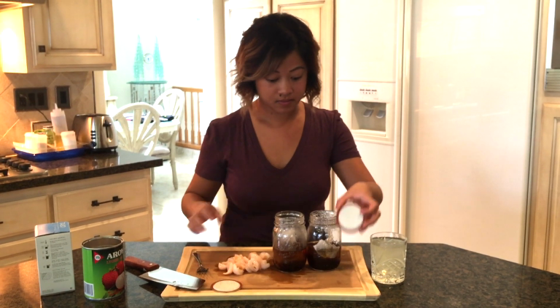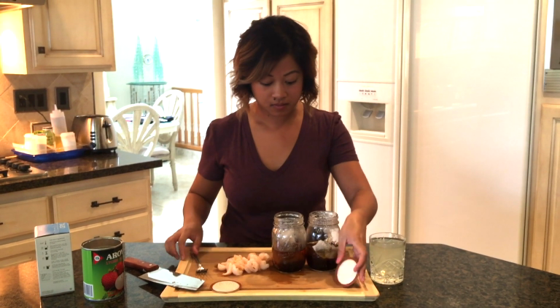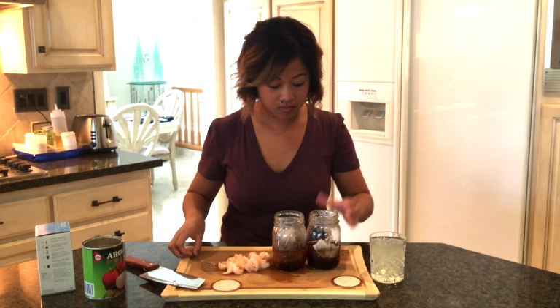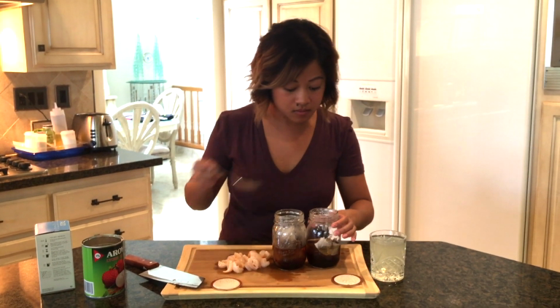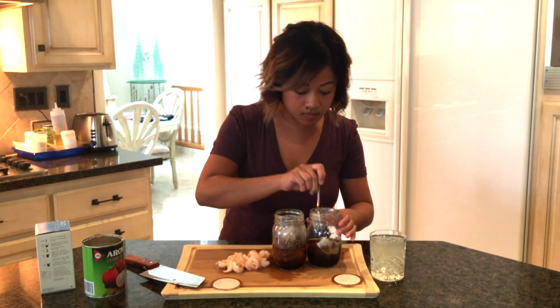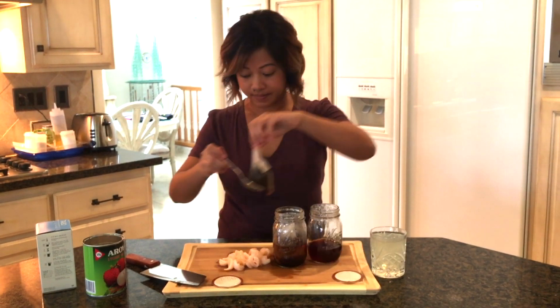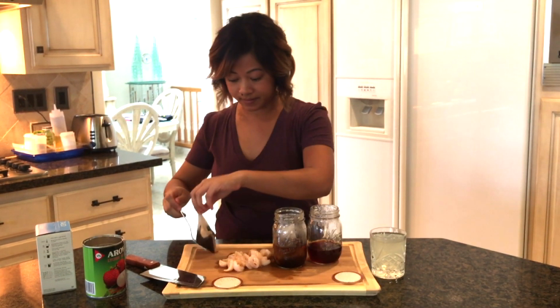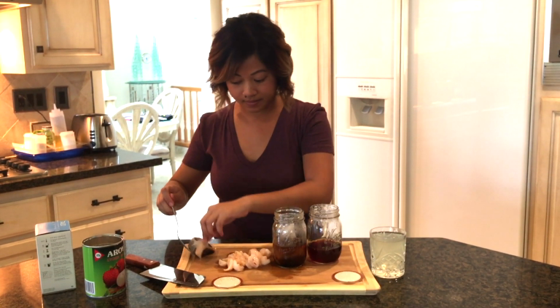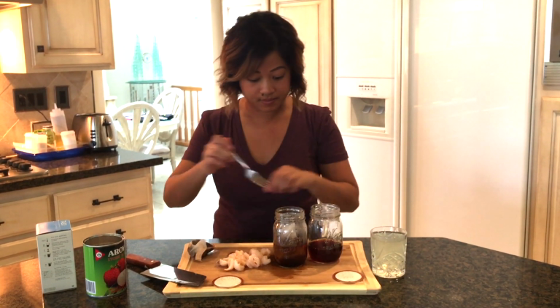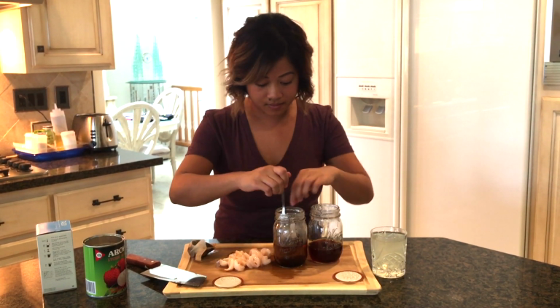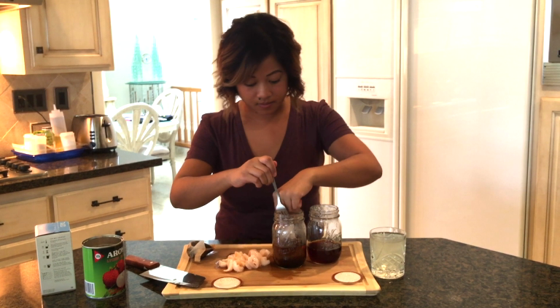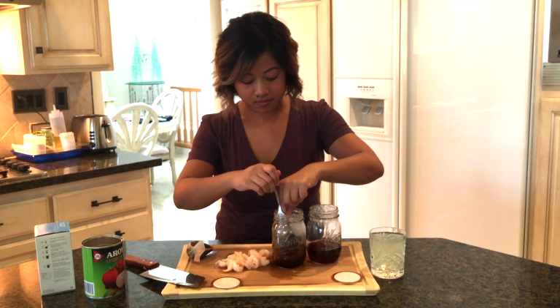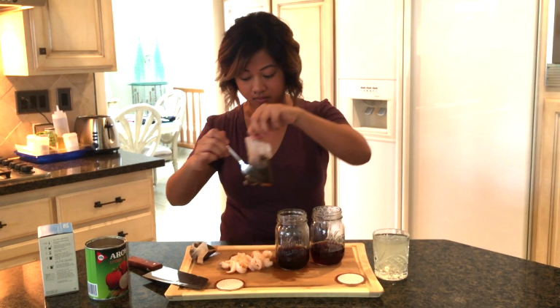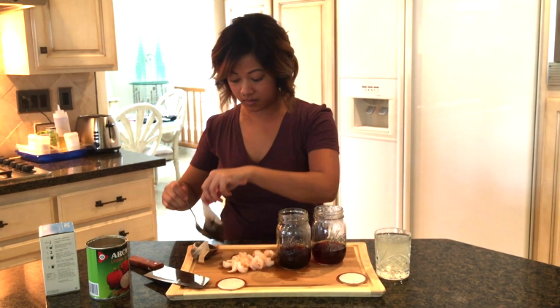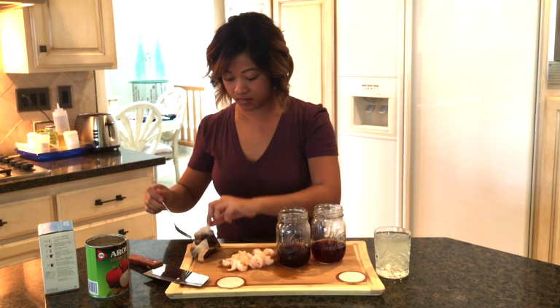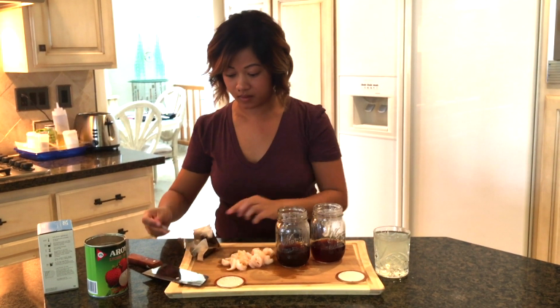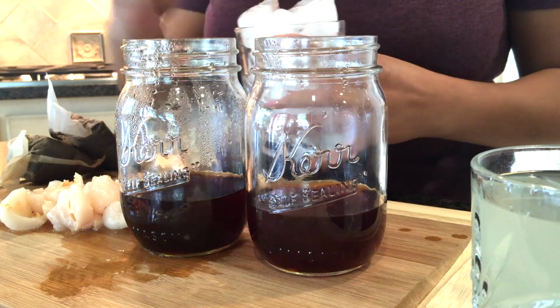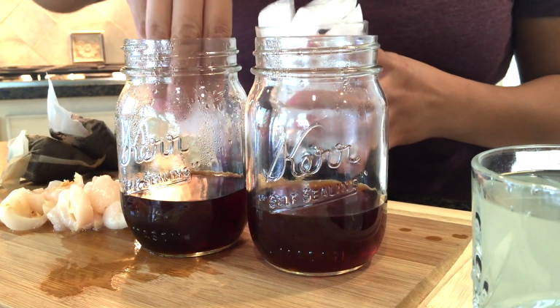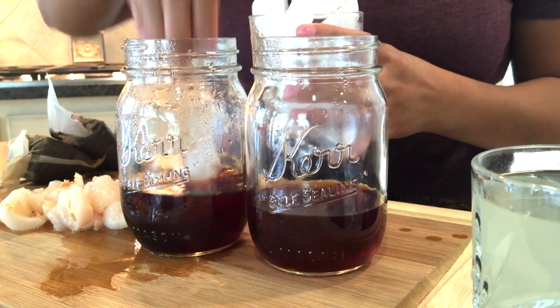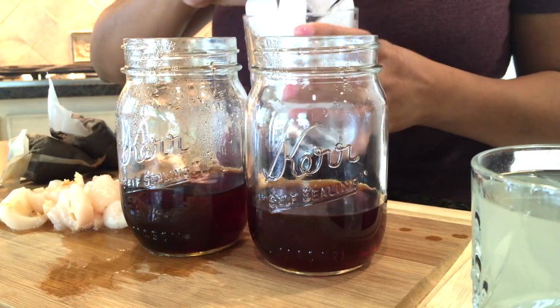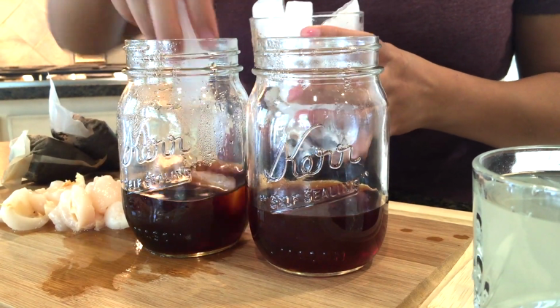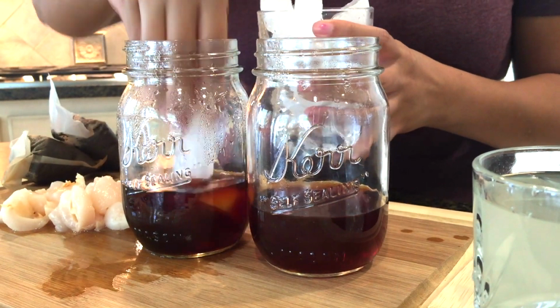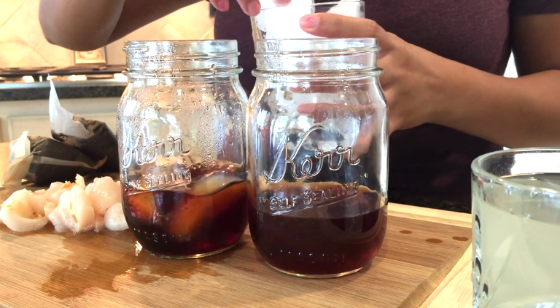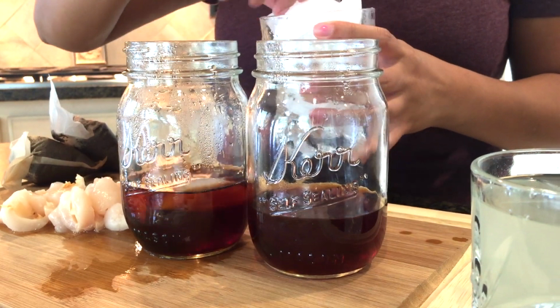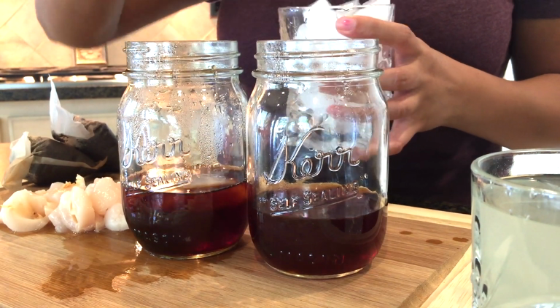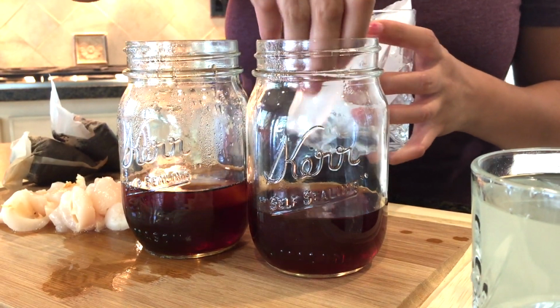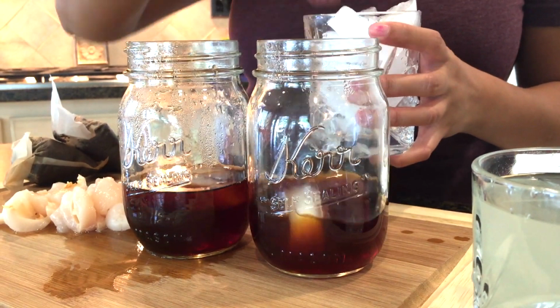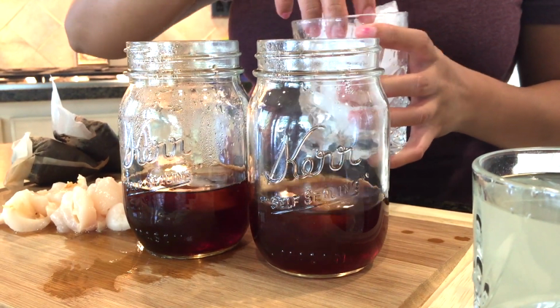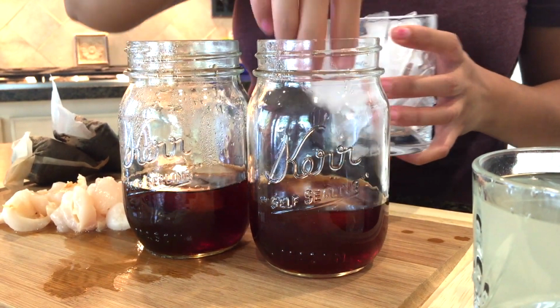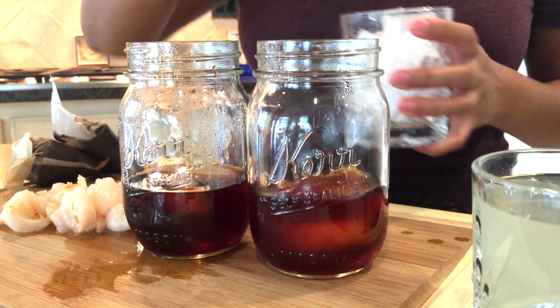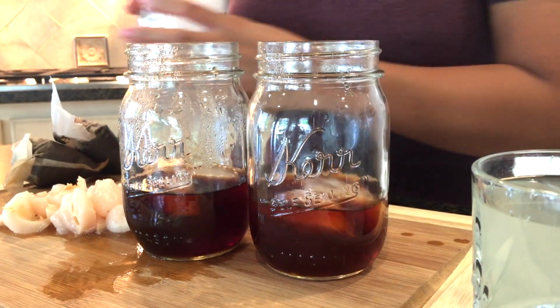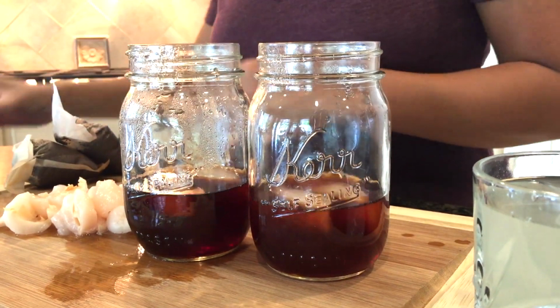By this time the tea should be done steeping, so go ahead and carefully remove your tea bags. Next we're going to slowly cool down our tea by adding just a few ice cubes and giving it a quick stir.